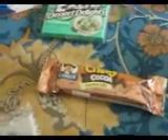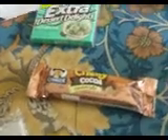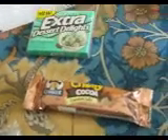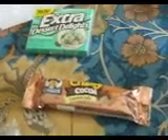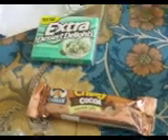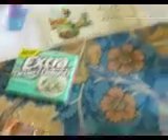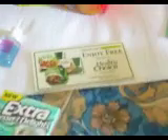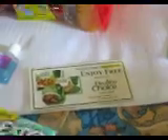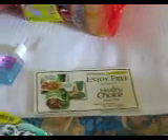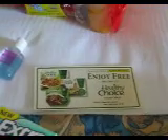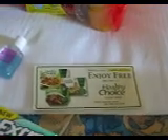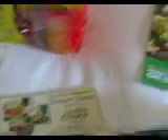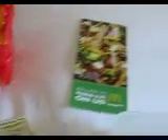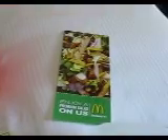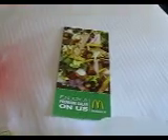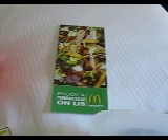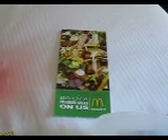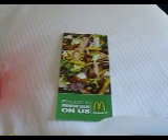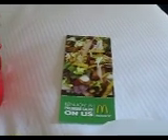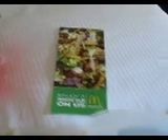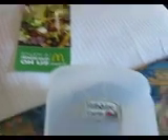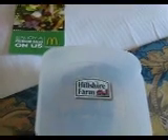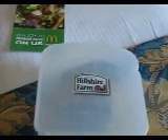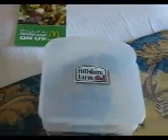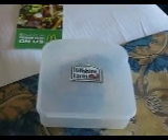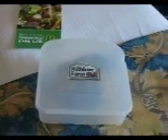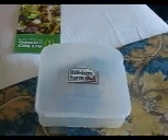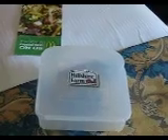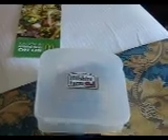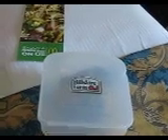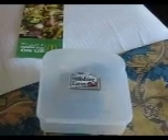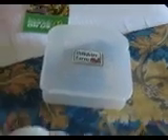A chewy cocoa chocolate swirl granola bar, a coupon for Healthy Choice, McDonald's — enjoy a premium salad on us — and Hillshire Farms, a sandwich container, which is going to come in really handy in my house.